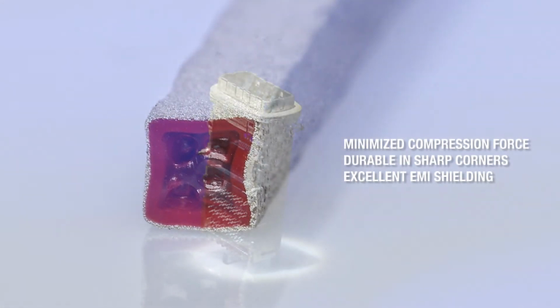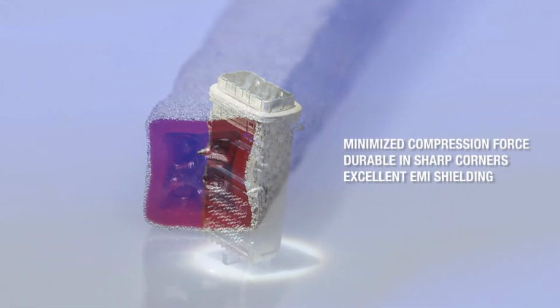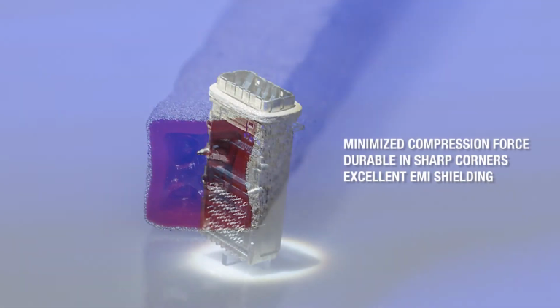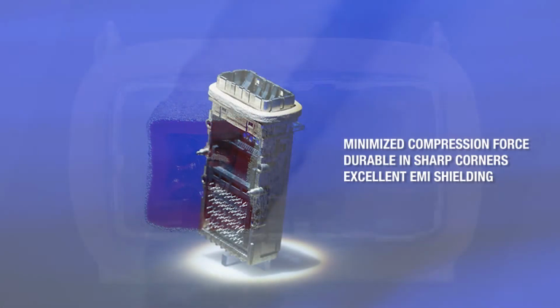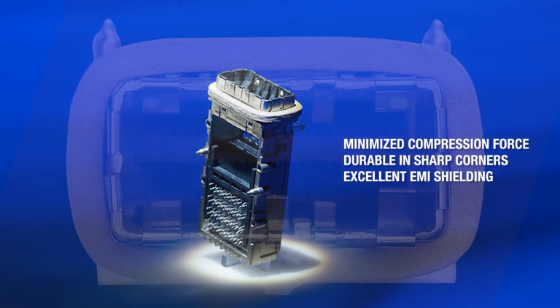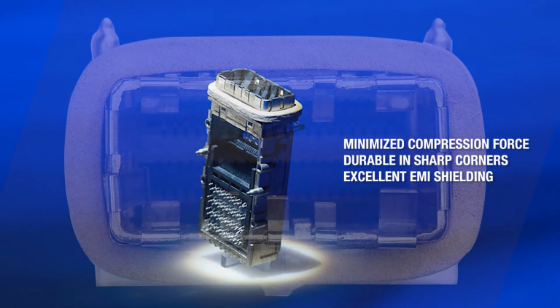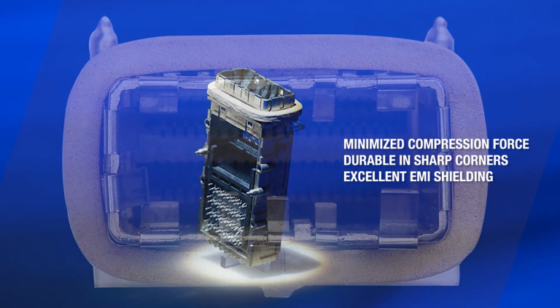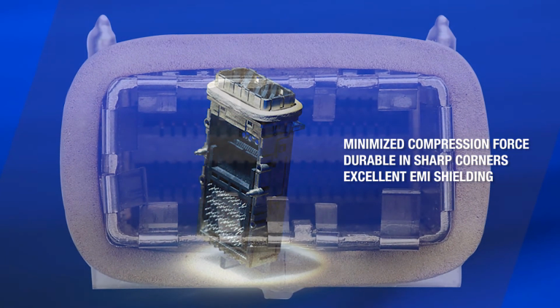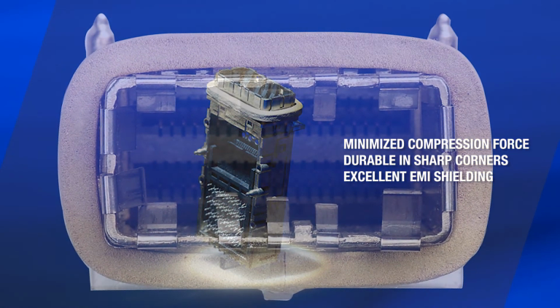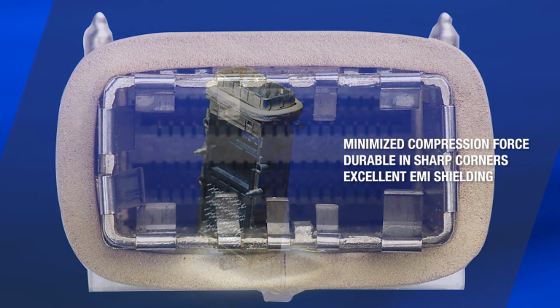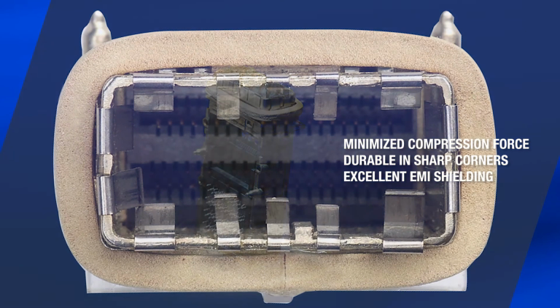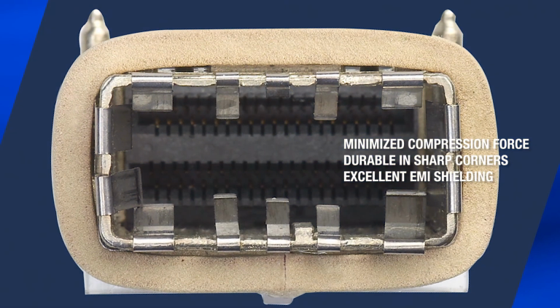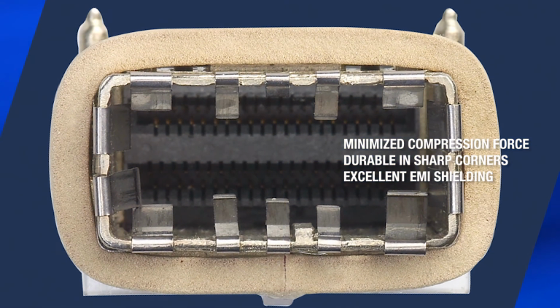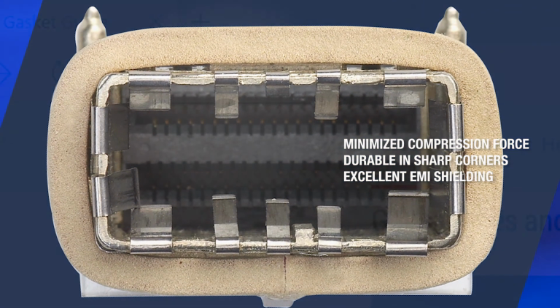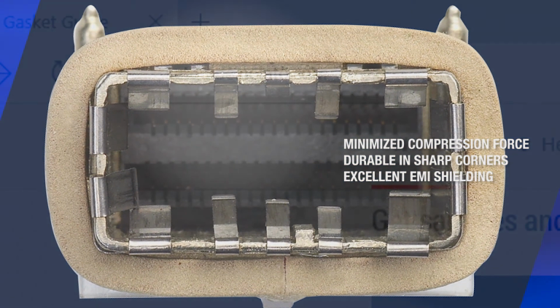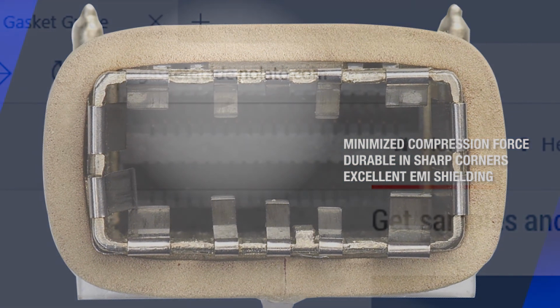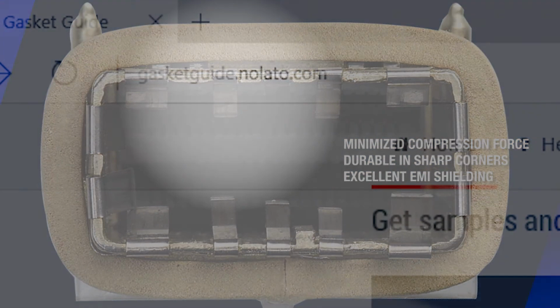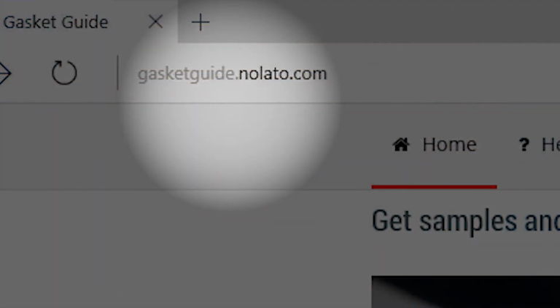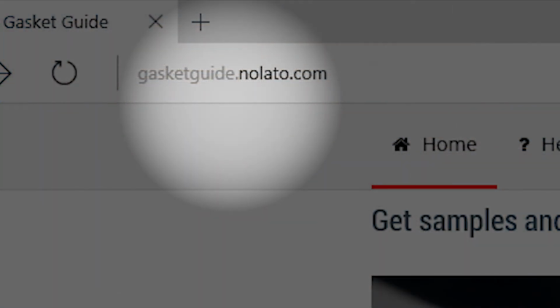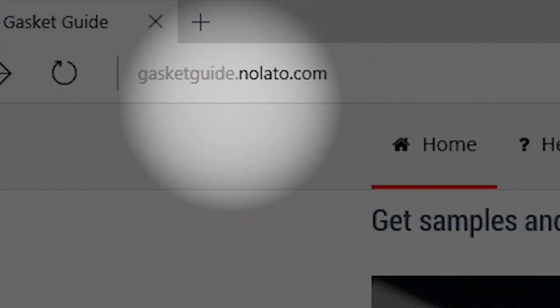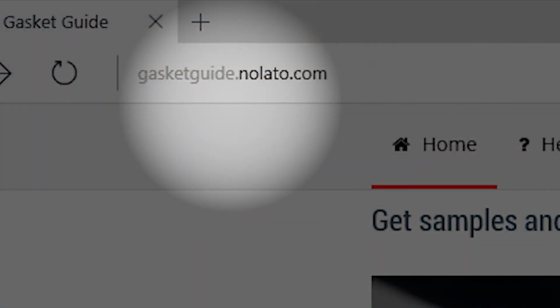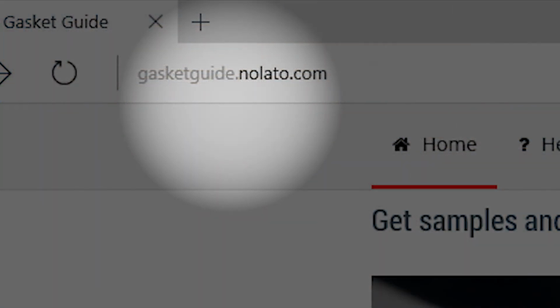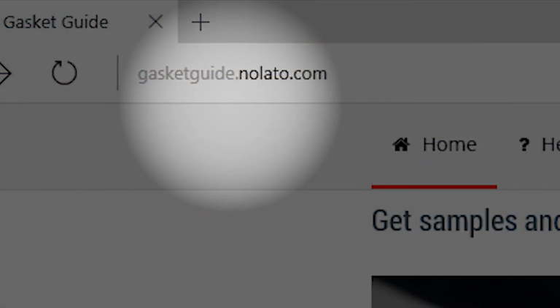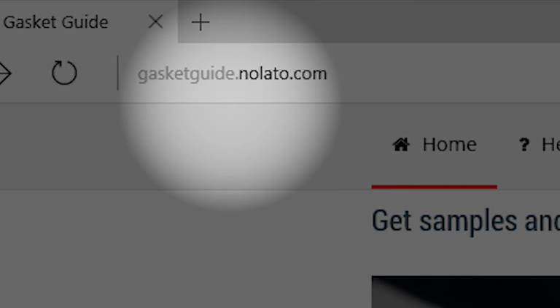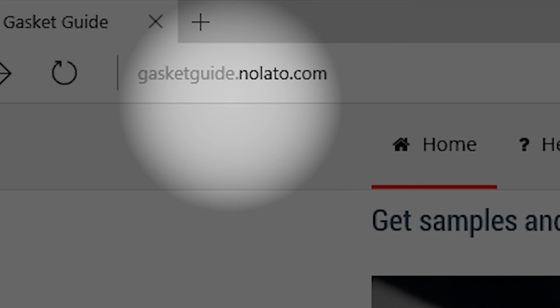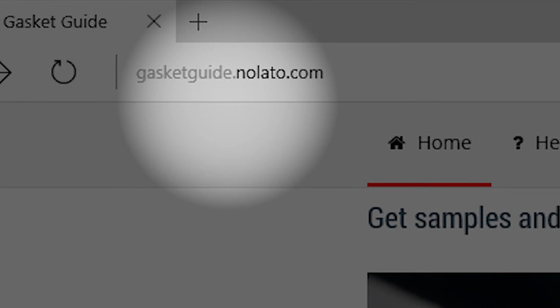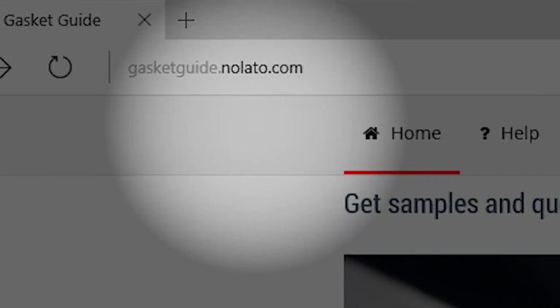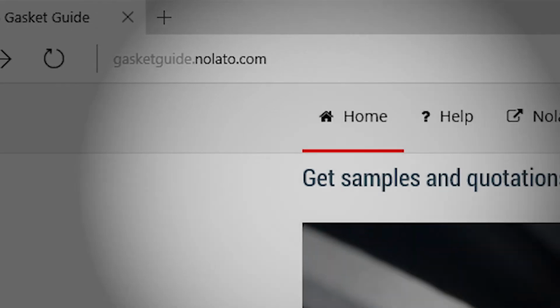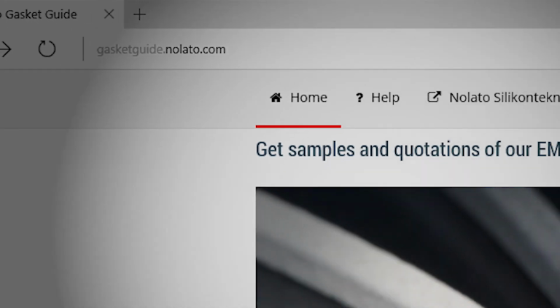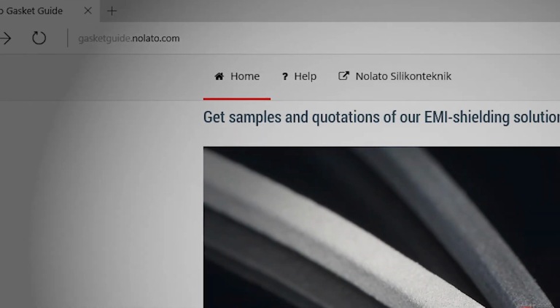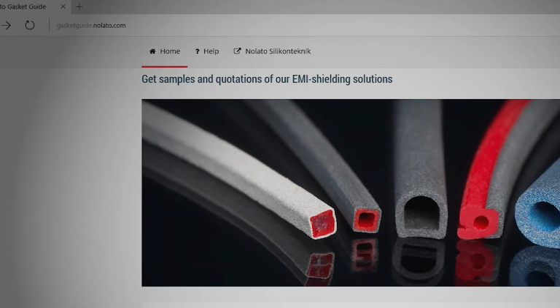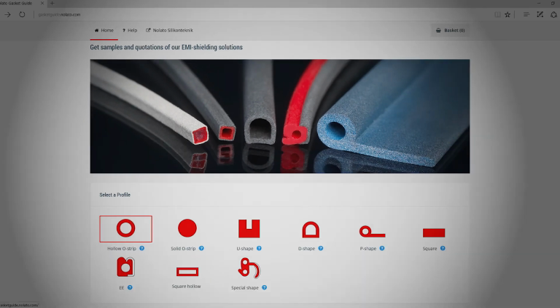CompaShield Ultra Soft is ideal for connector applications. Did you know that you can order free samples from our interactive gasket guide online? It's quick and easy and a great way to find your perfect match.